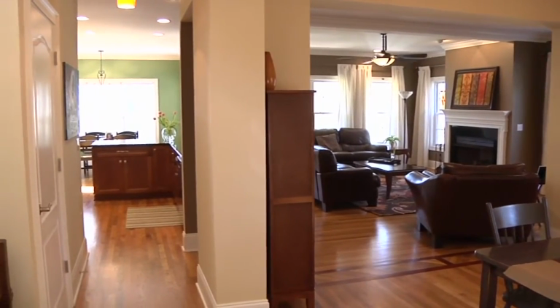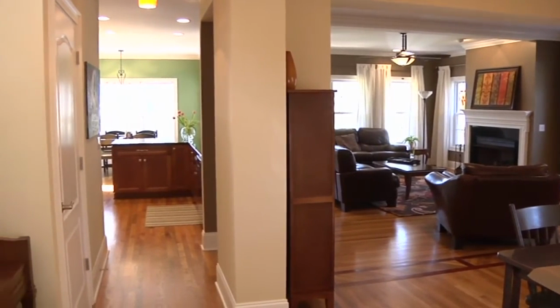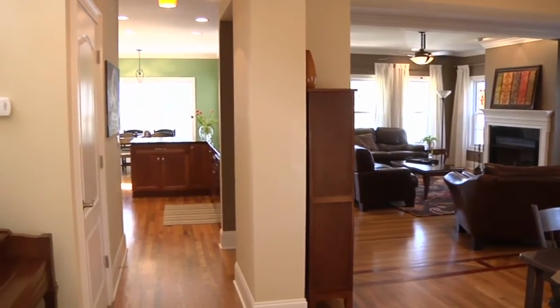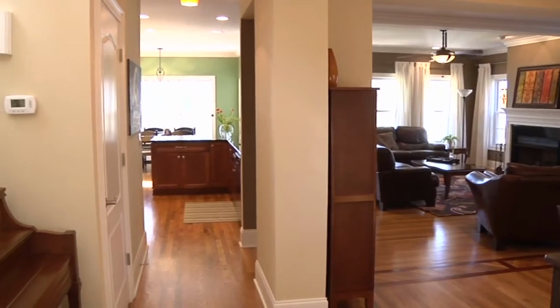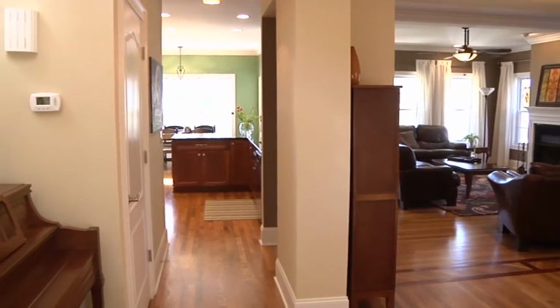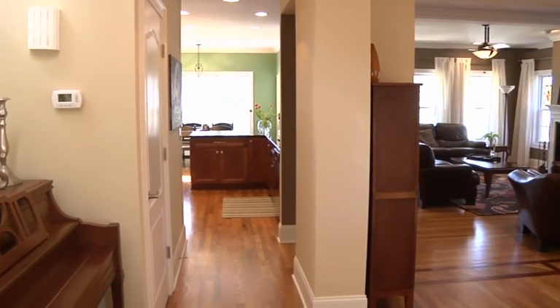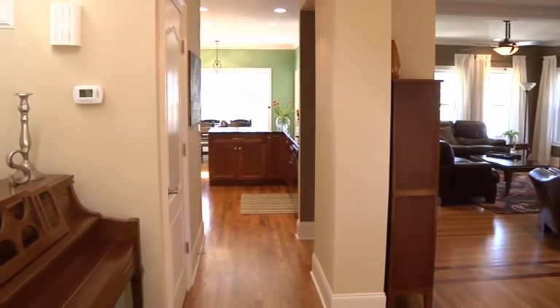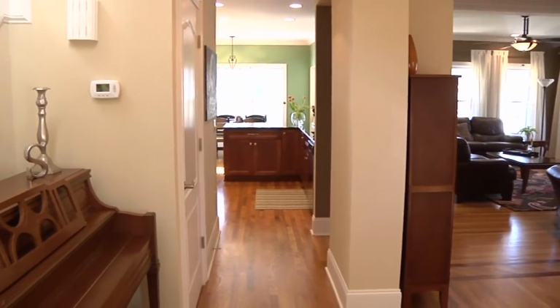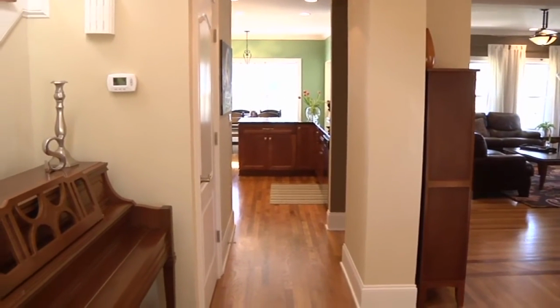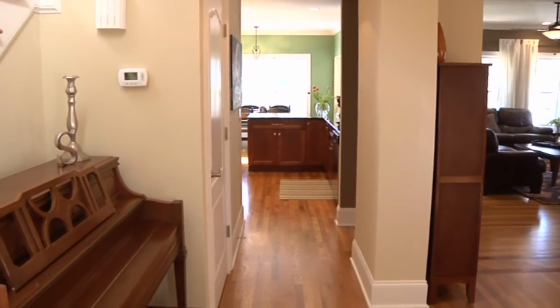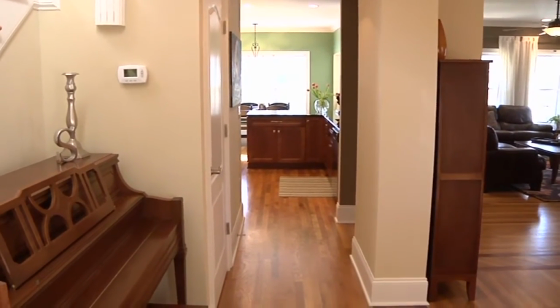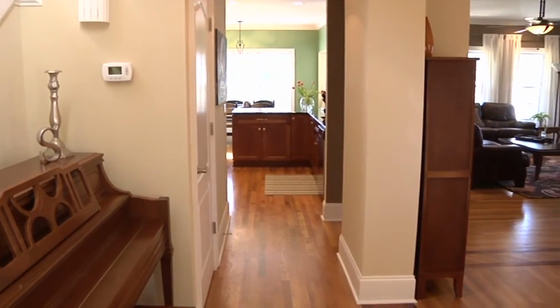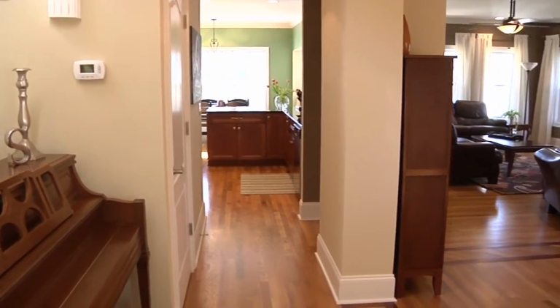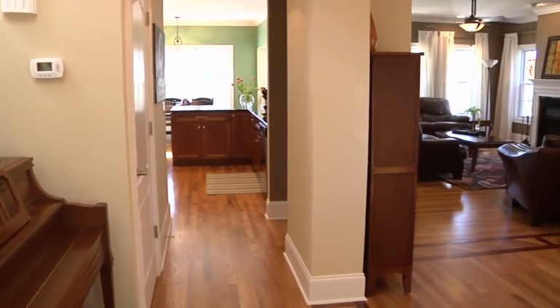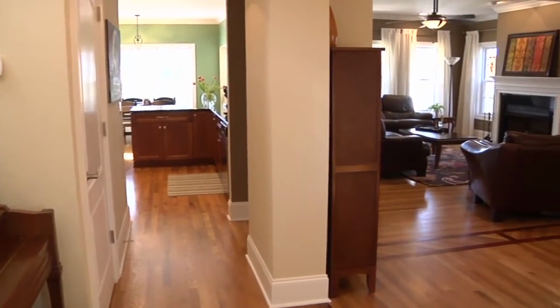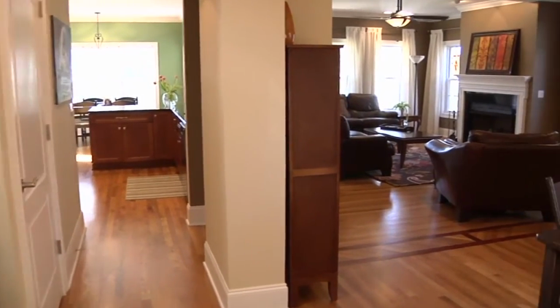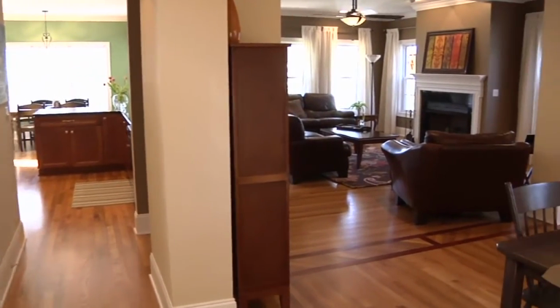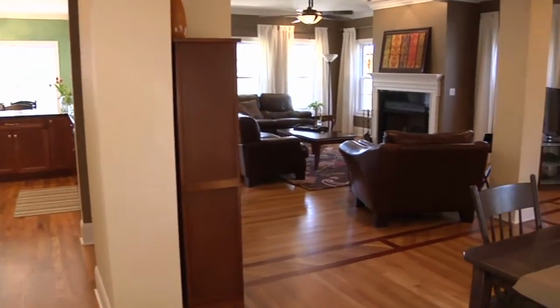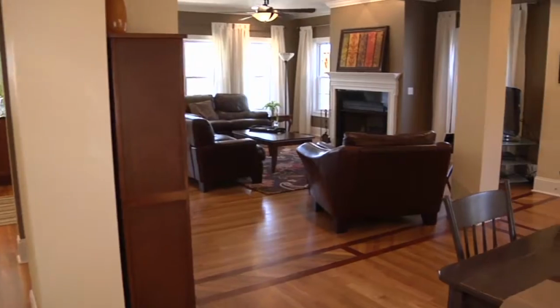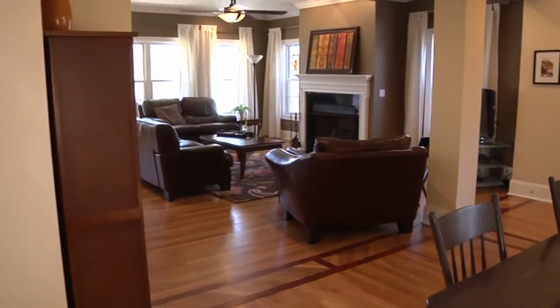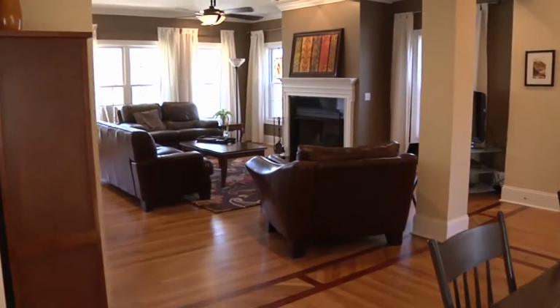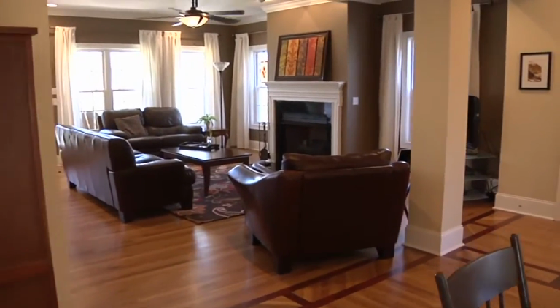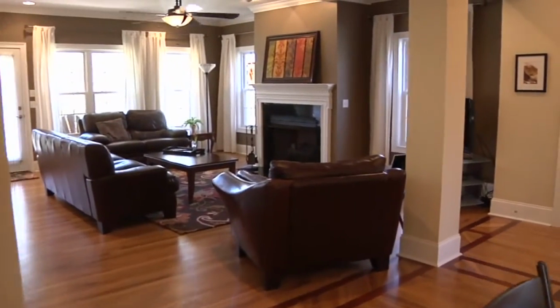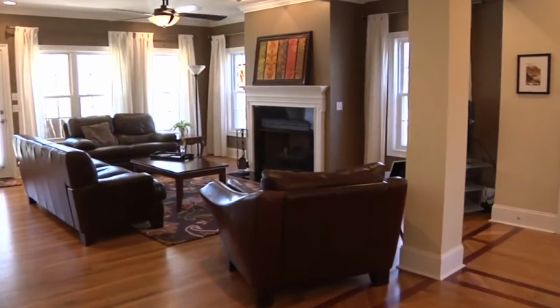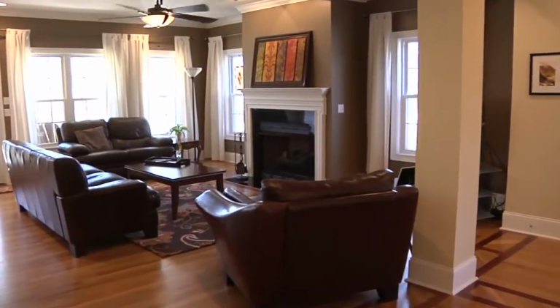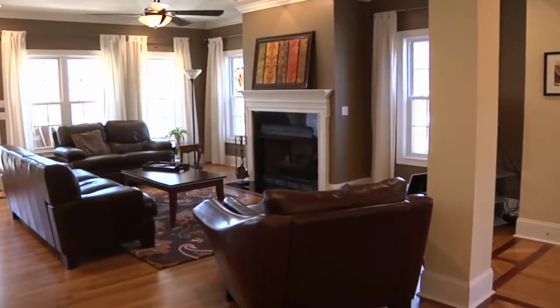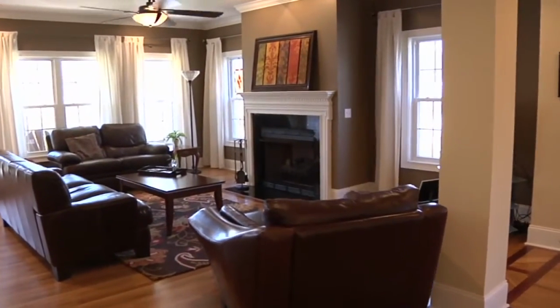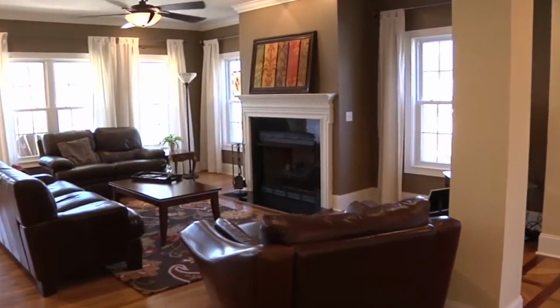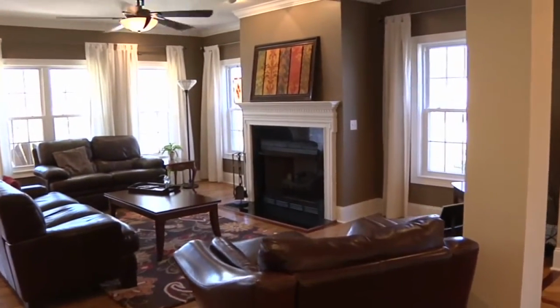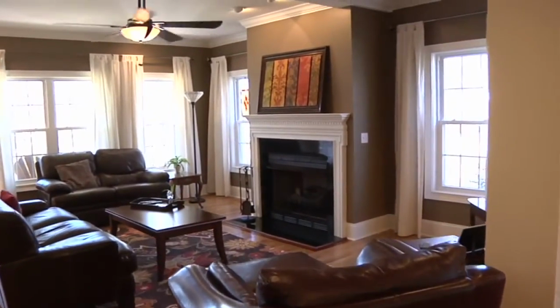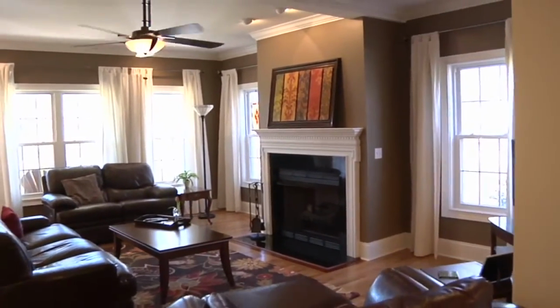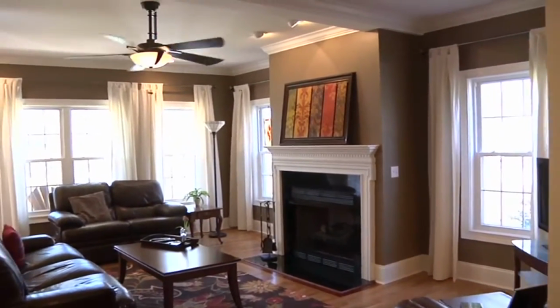The formal dining room is open to the great room which features hardwood floors, crown molding, and a gas fireplace.